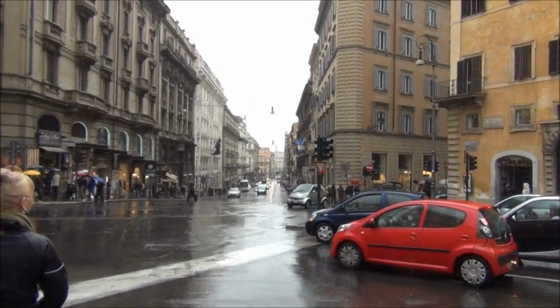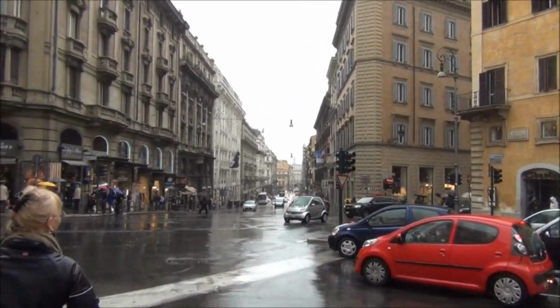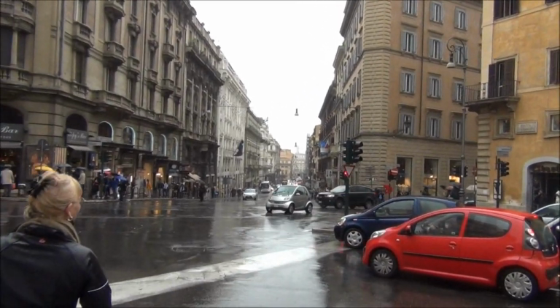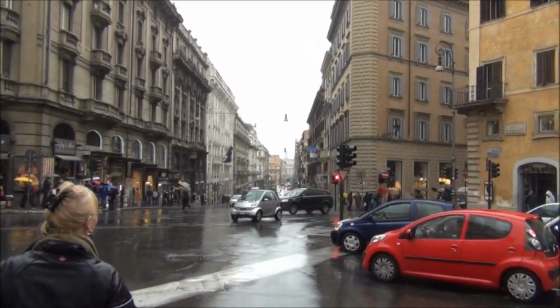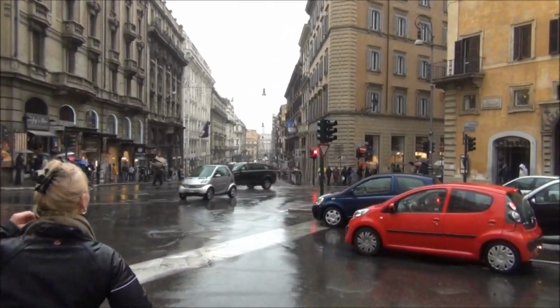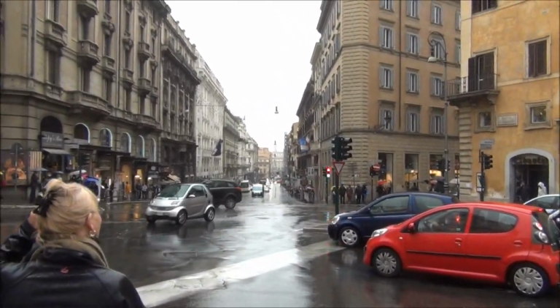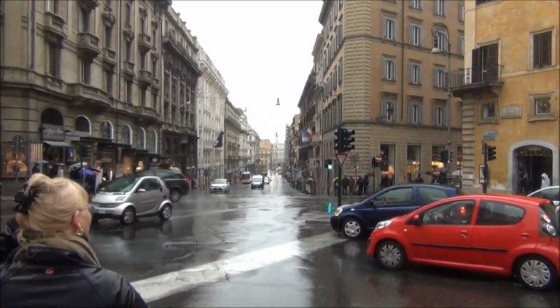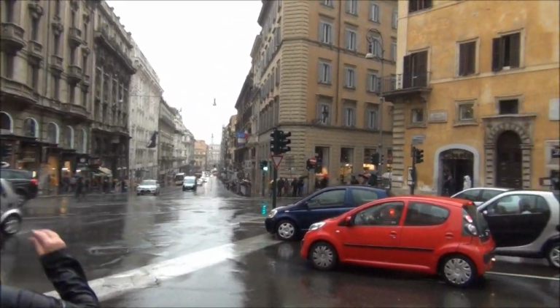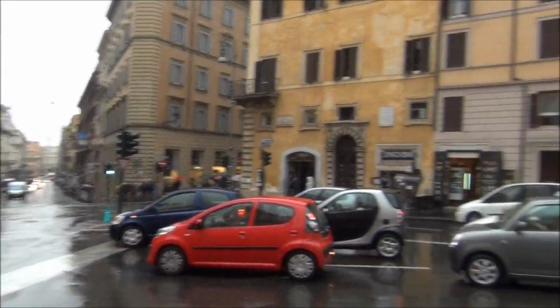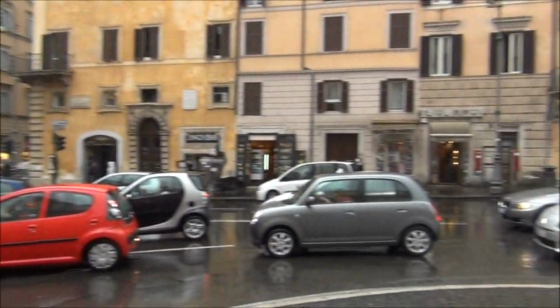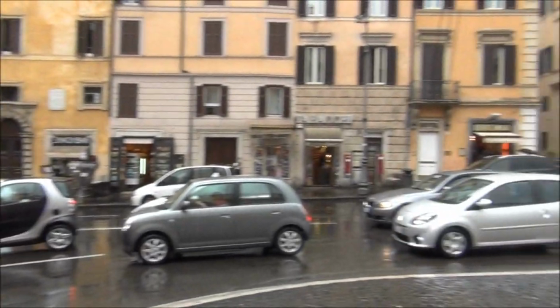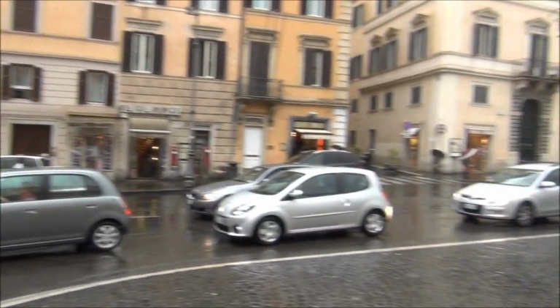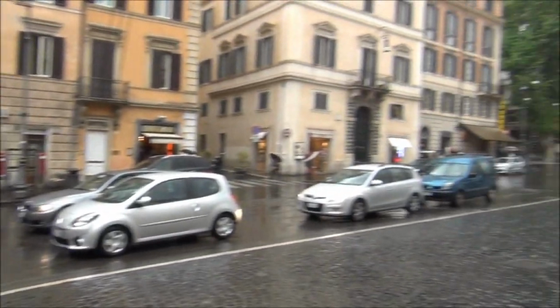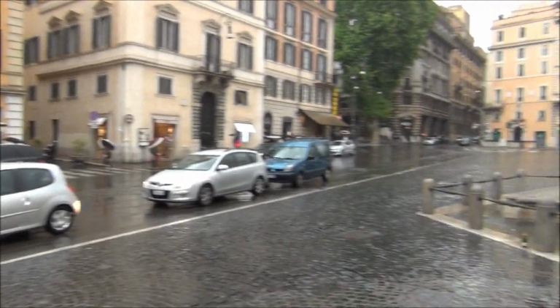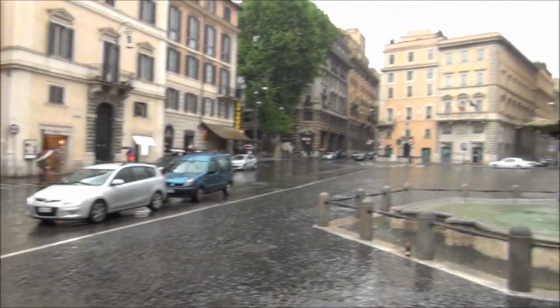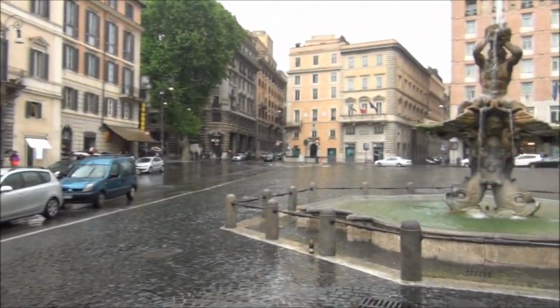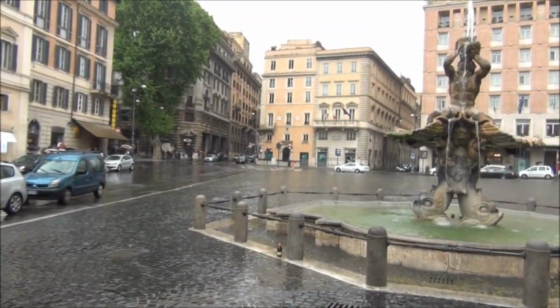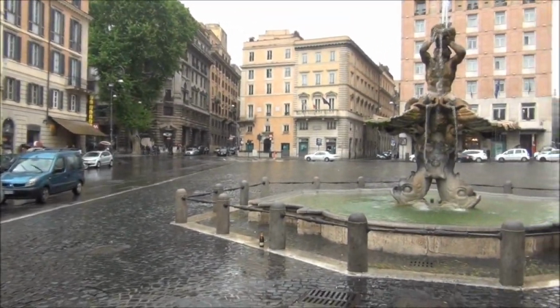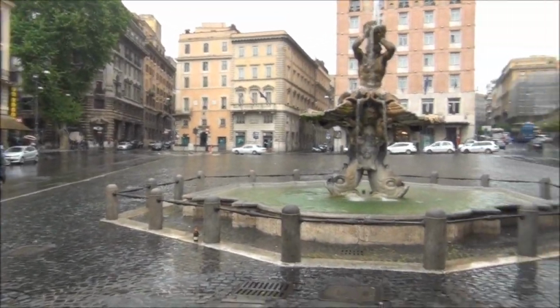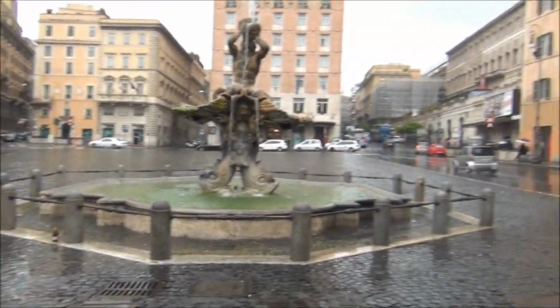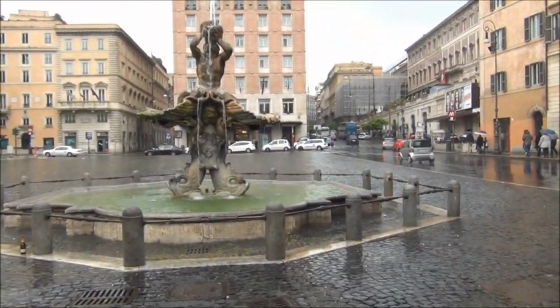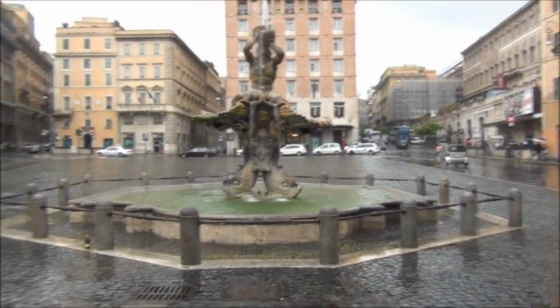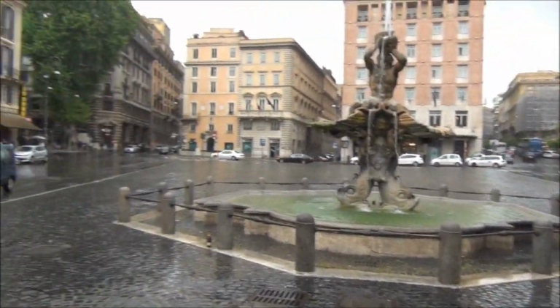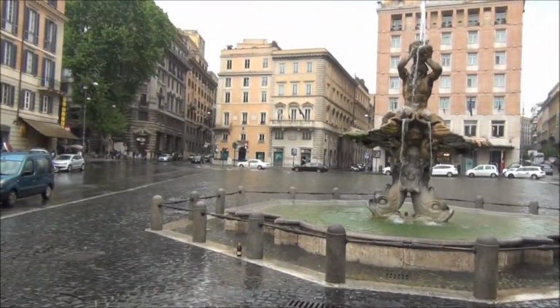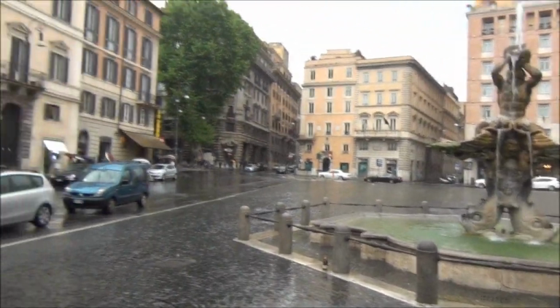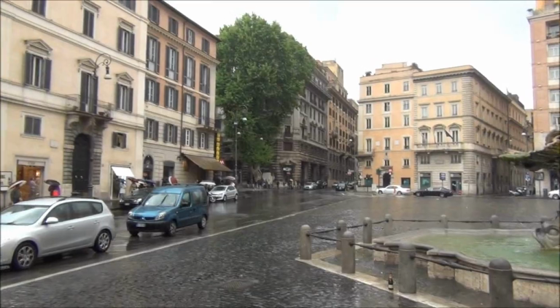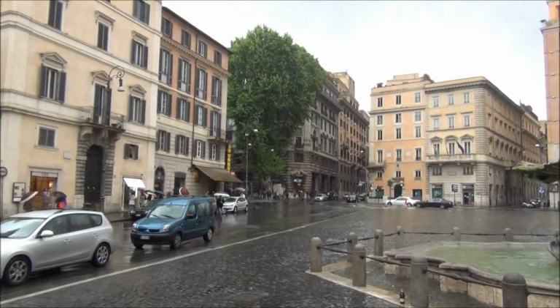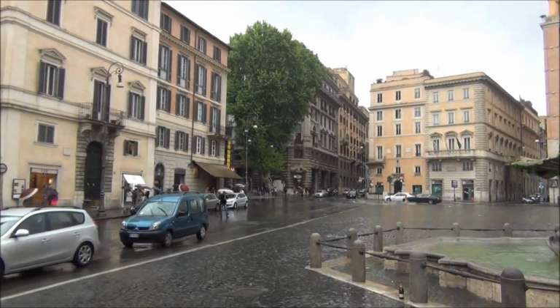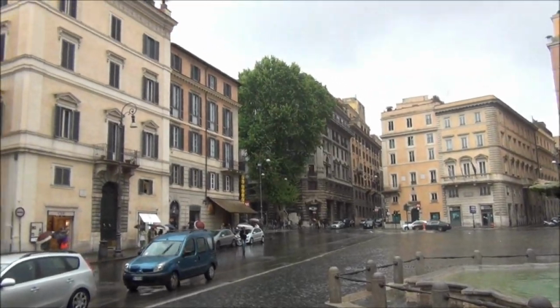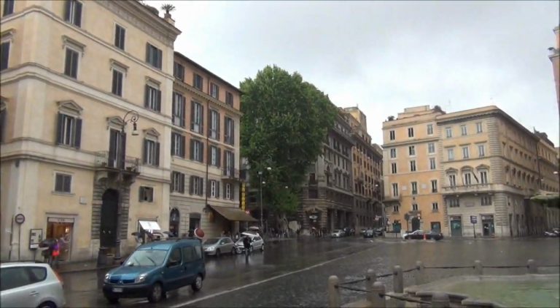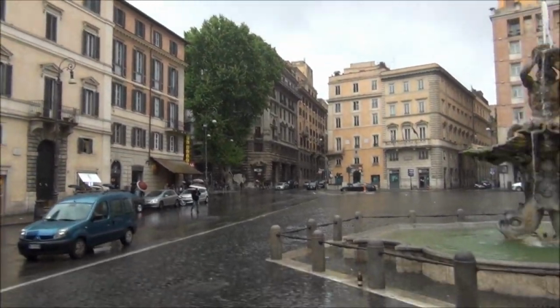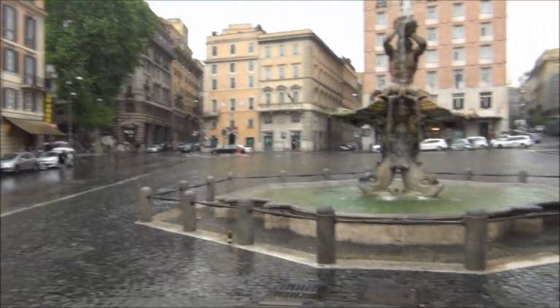Piazza Navona is that way and we came from — that's the Via Veneto that way. That green tree is Via Veneto.